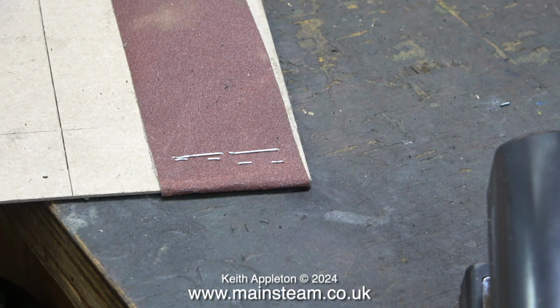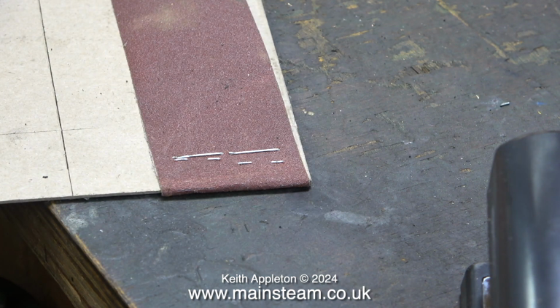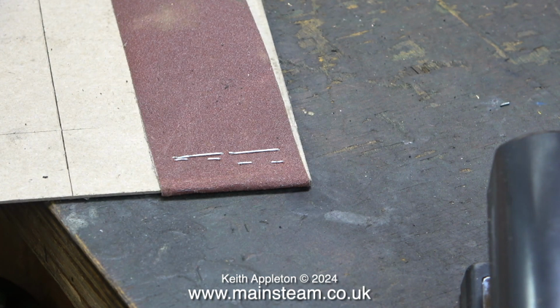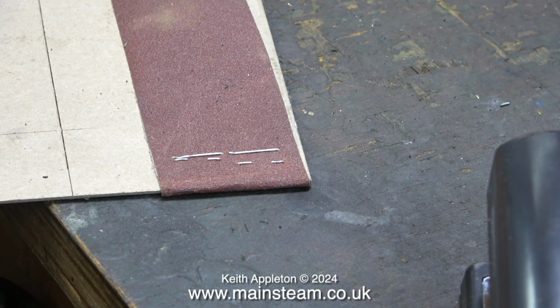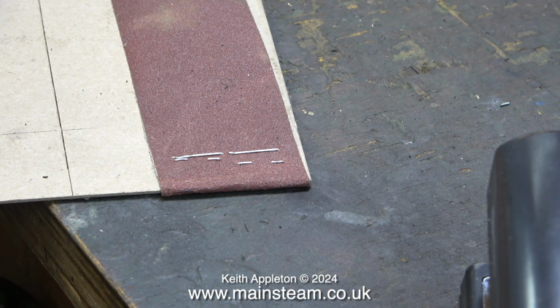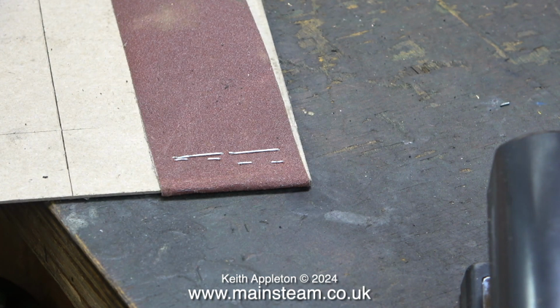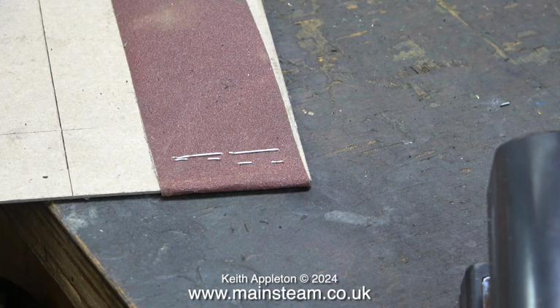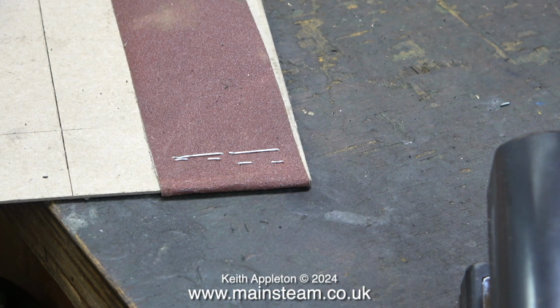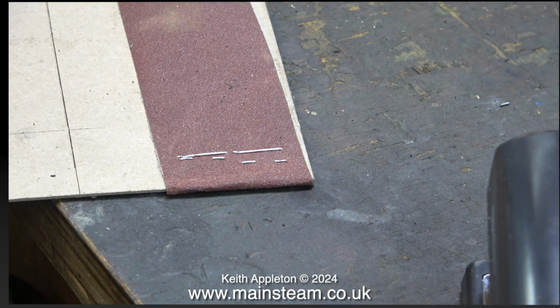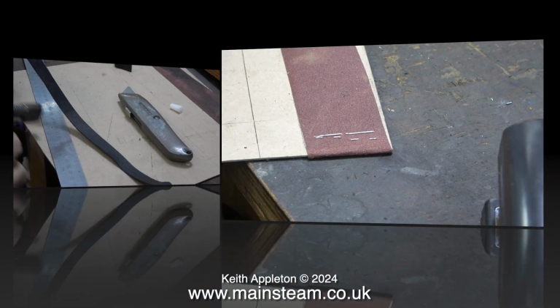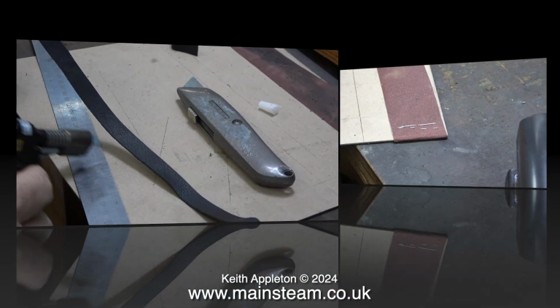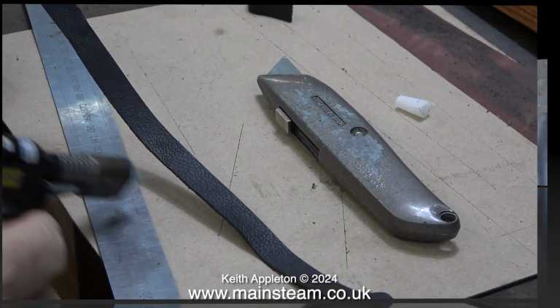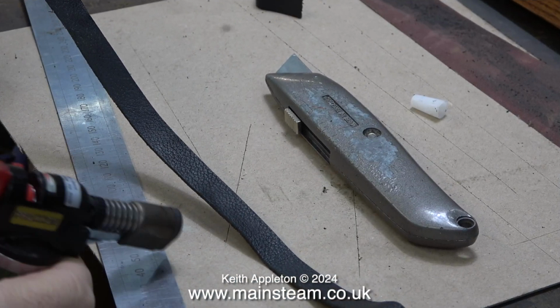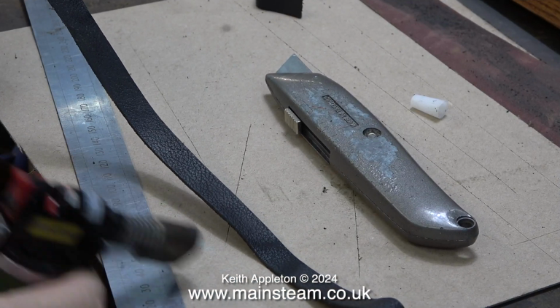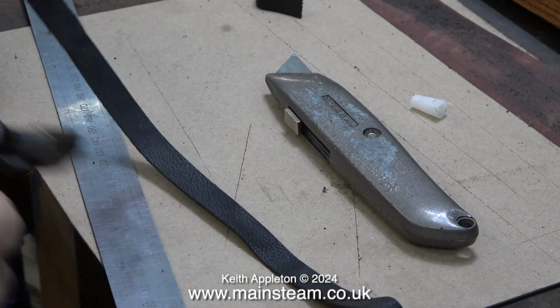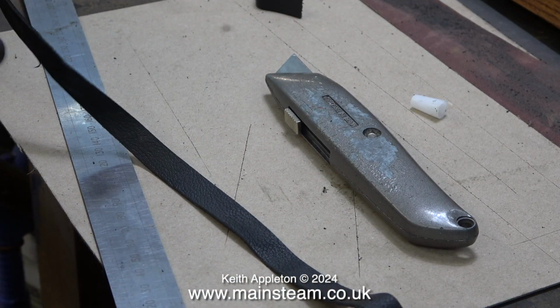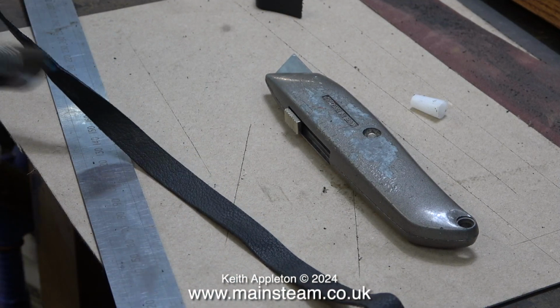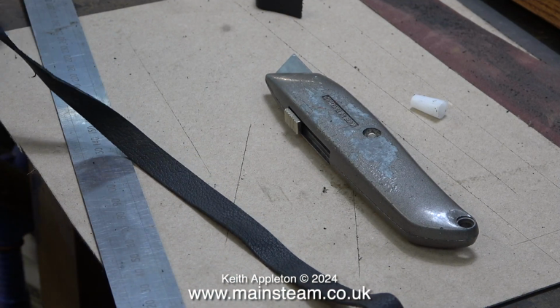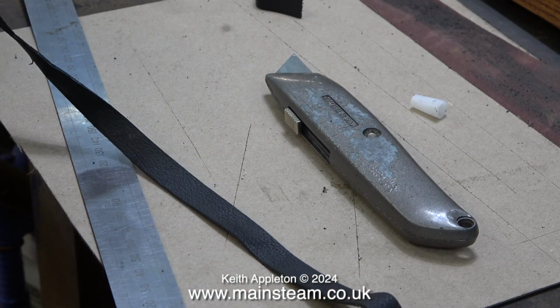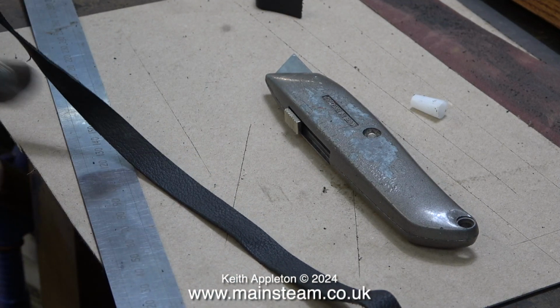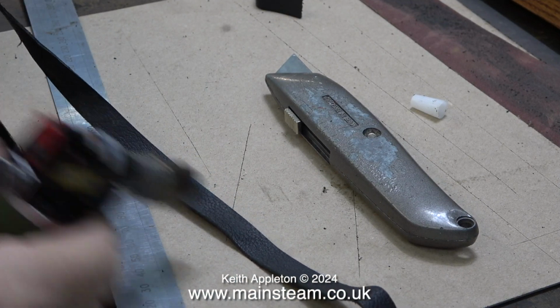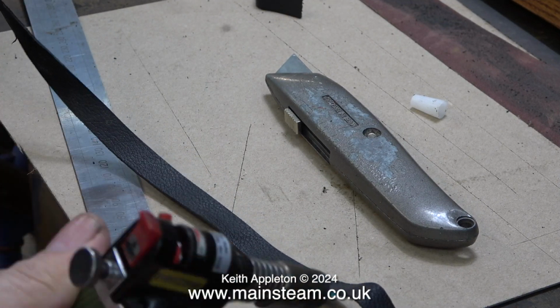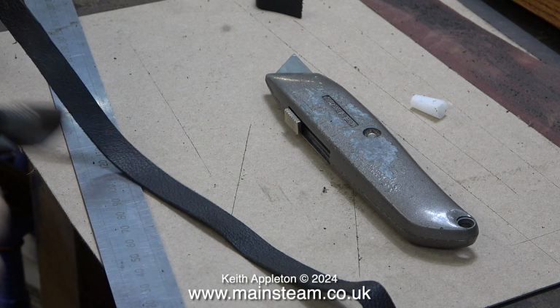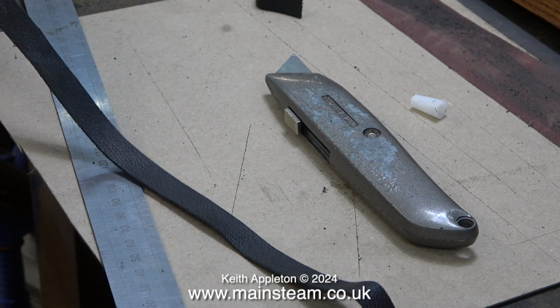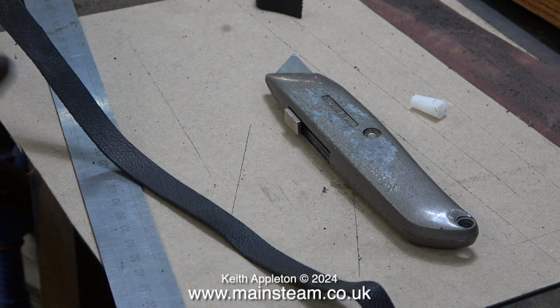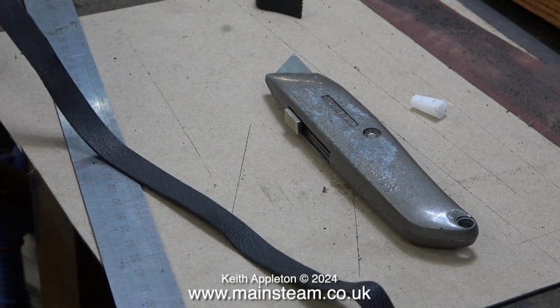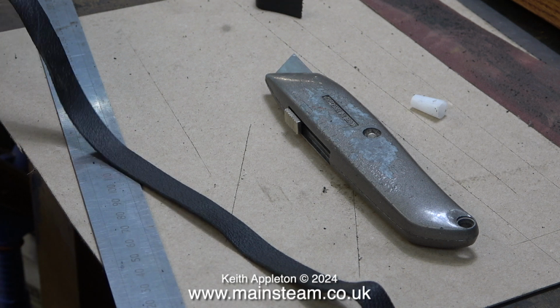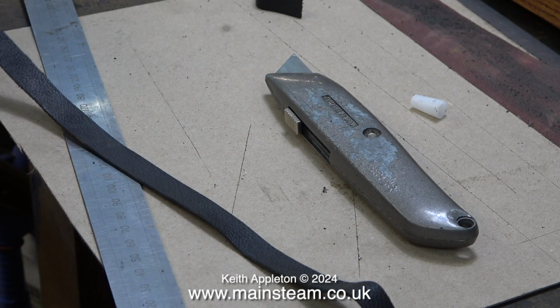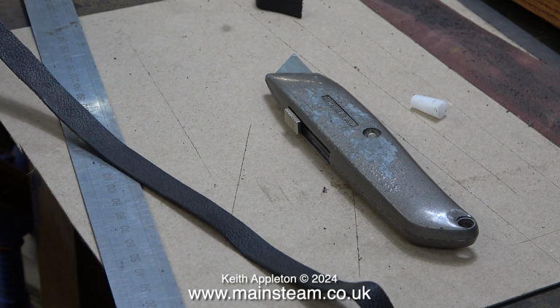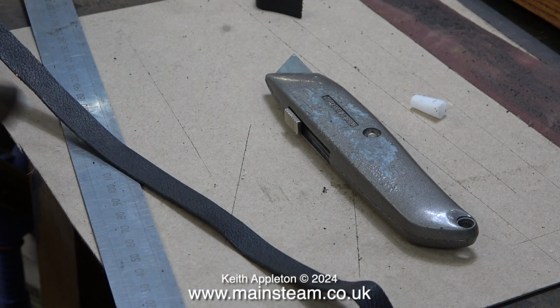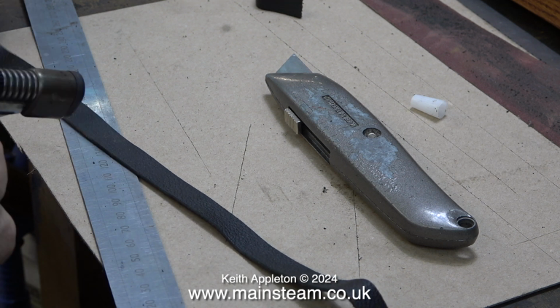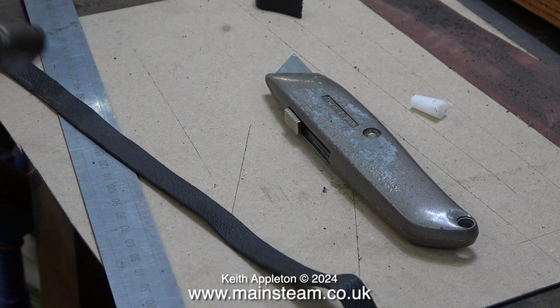I turned the card around and hammered the staples at the other end. As is quite obvious I am not a leather worker. What I'm doing here is using a small blow torch just to burn the edges of the leather.